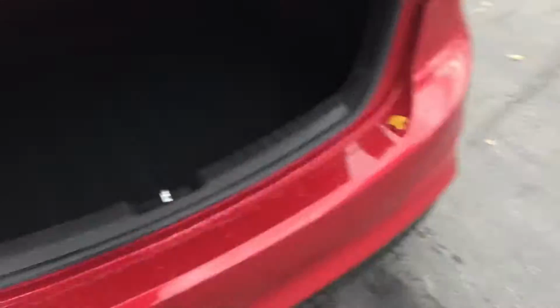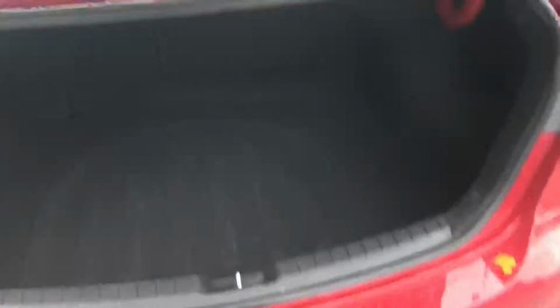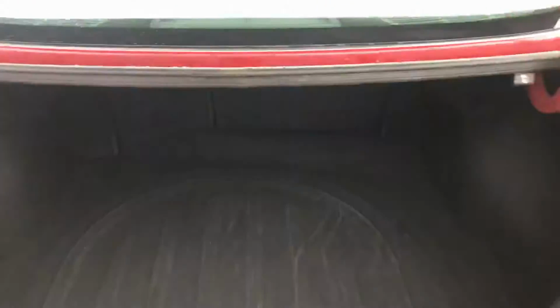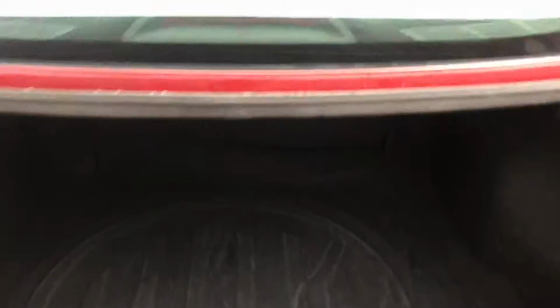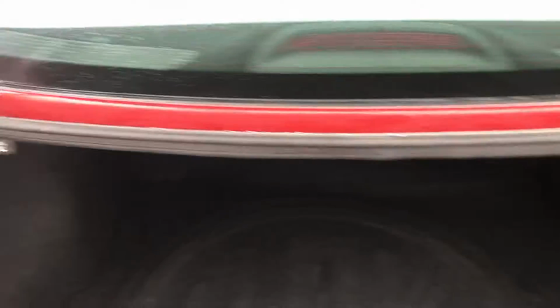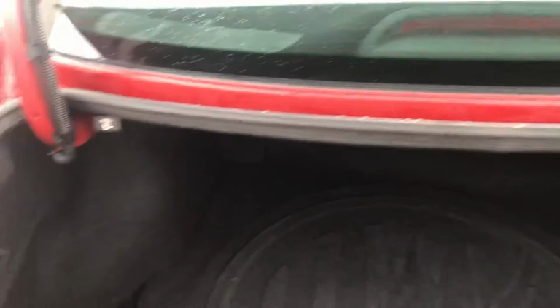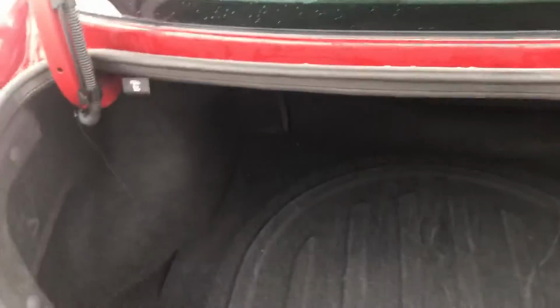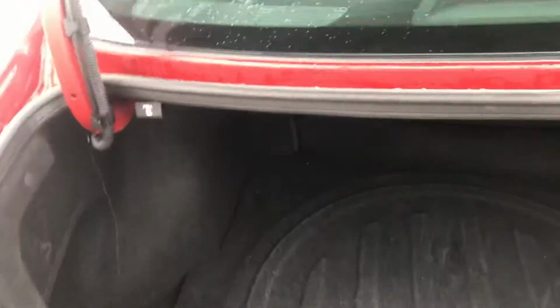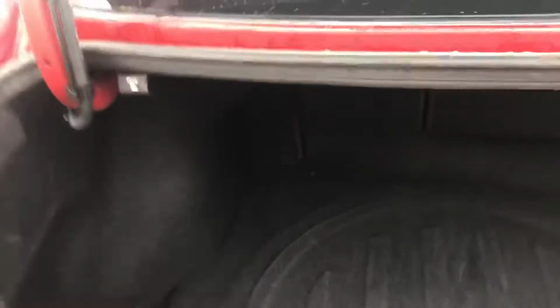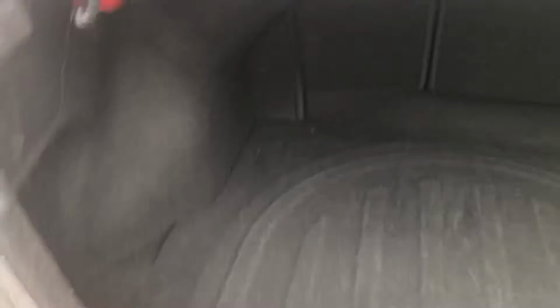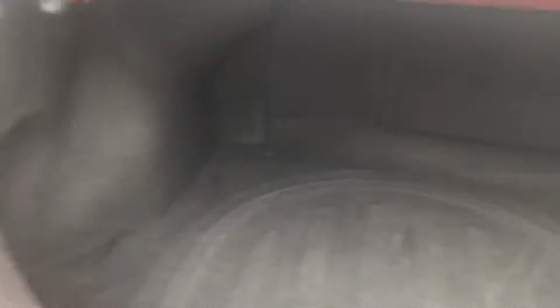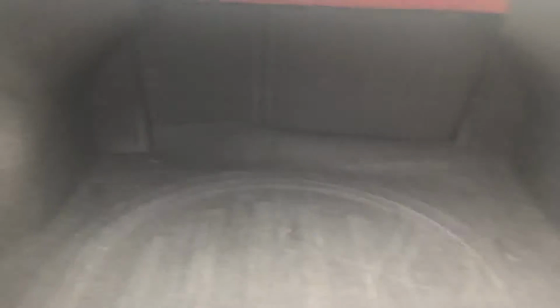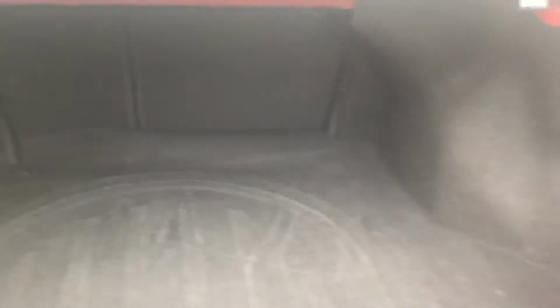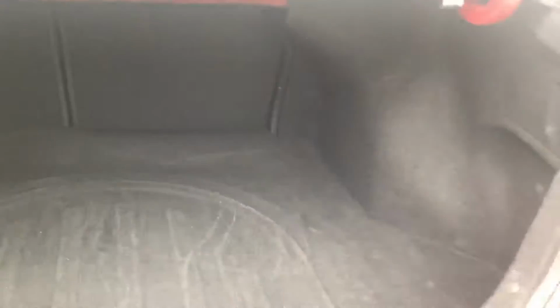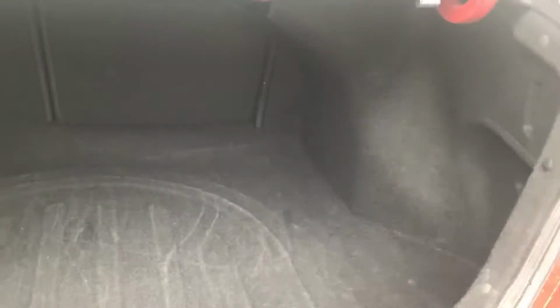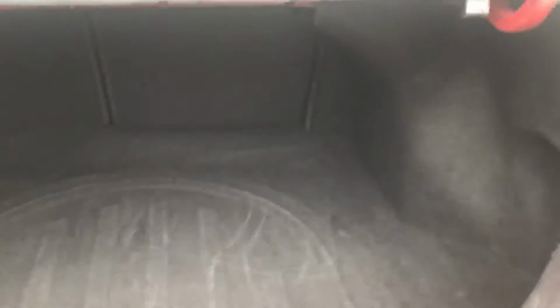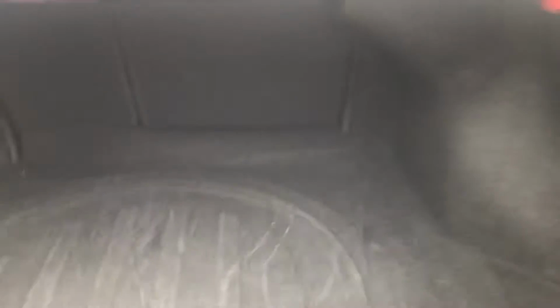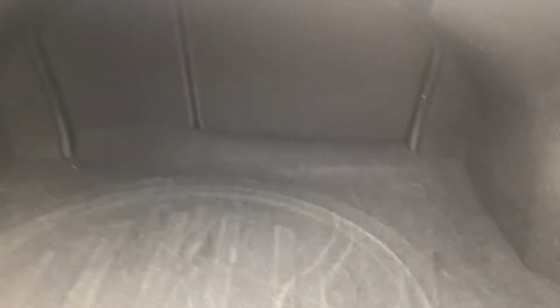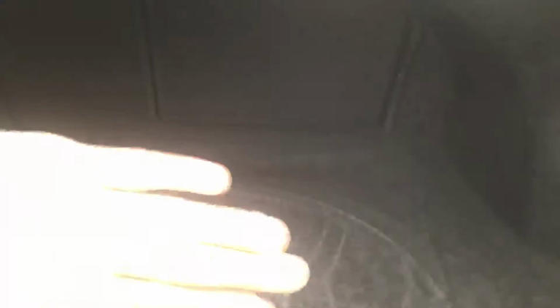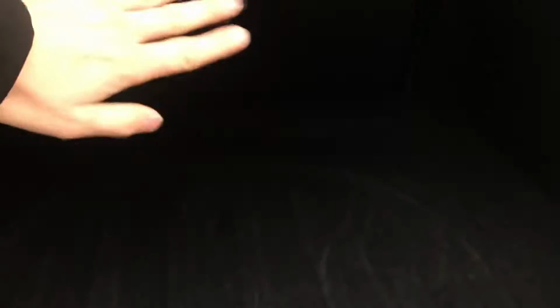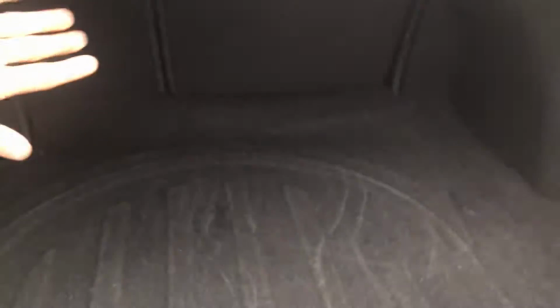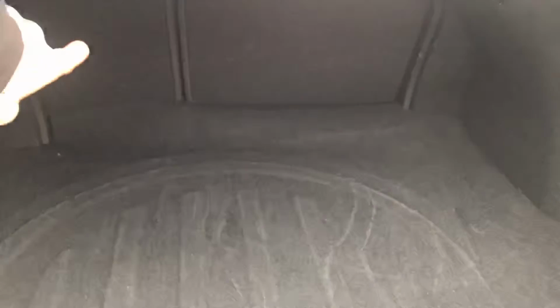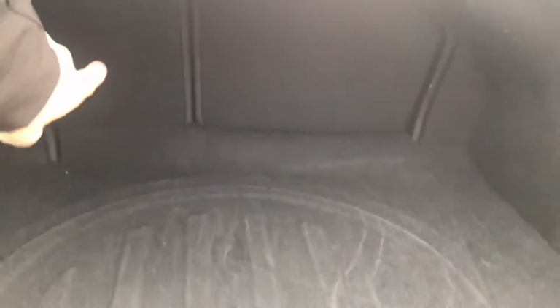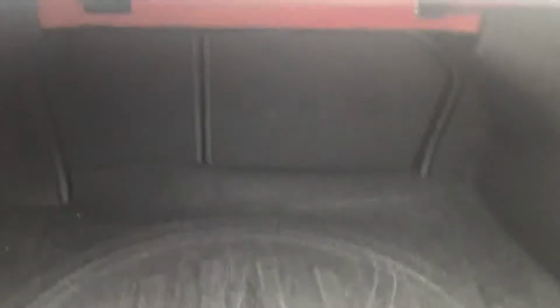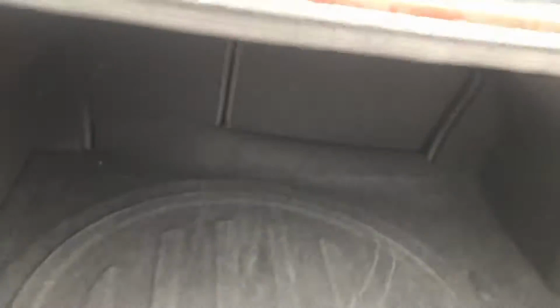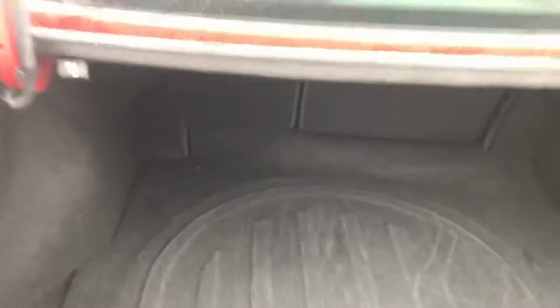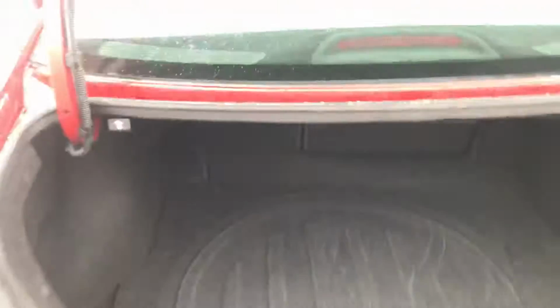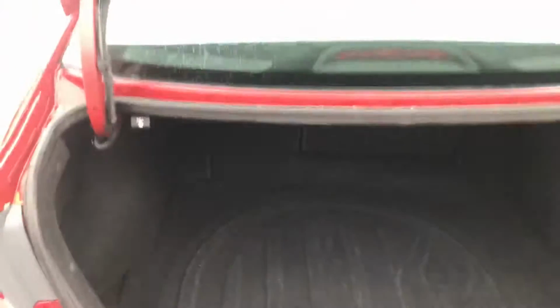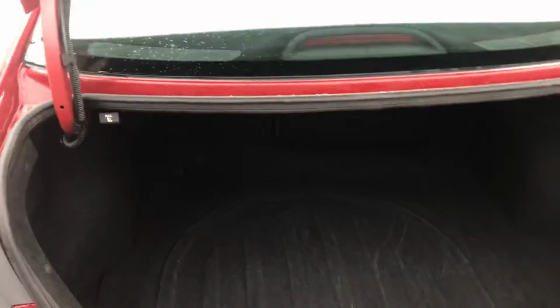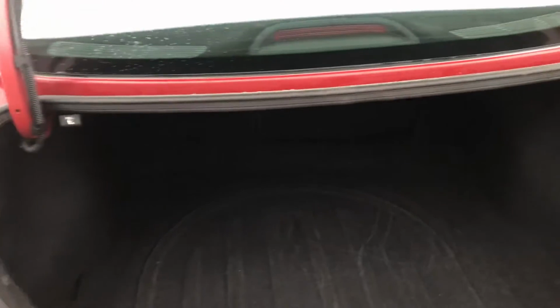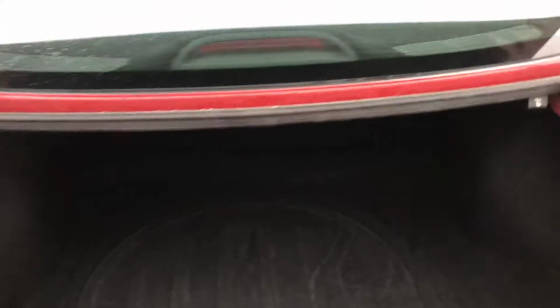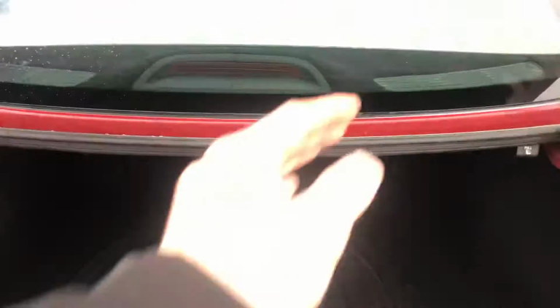In the back here there's an awesome amount of space — it's very spacious. These seats do fold down as well, so you can have even more storage space if needed.